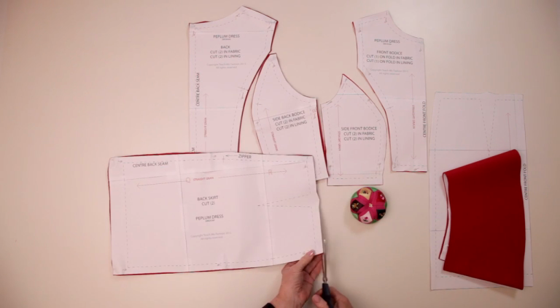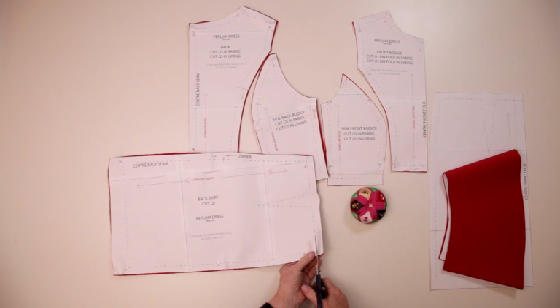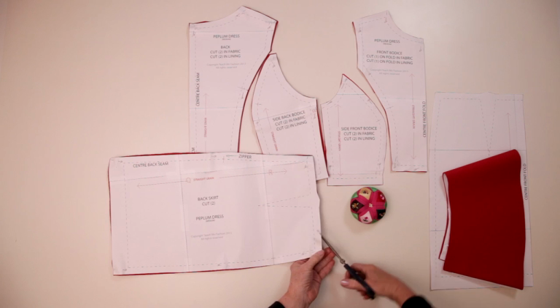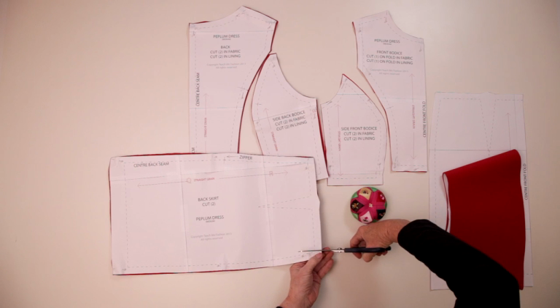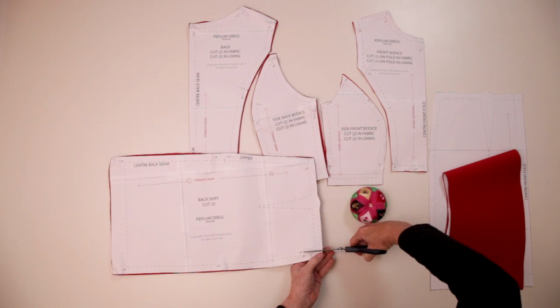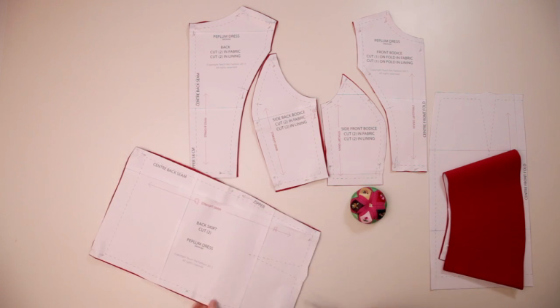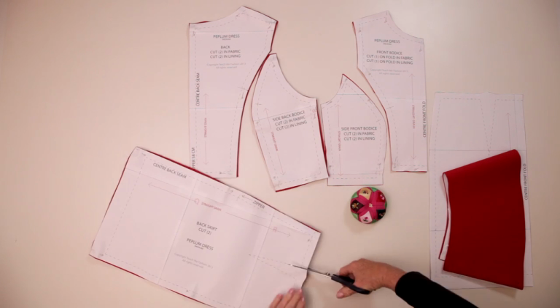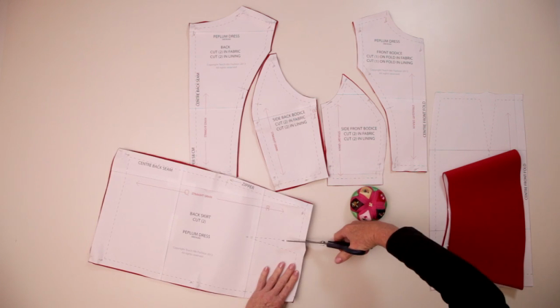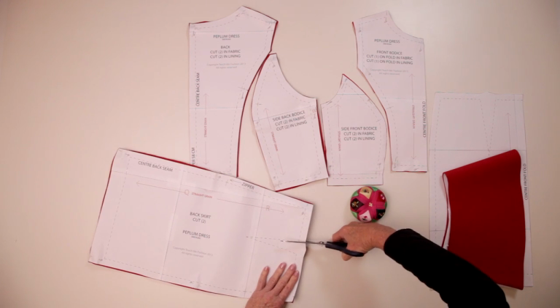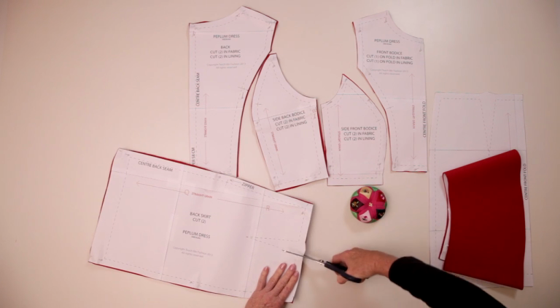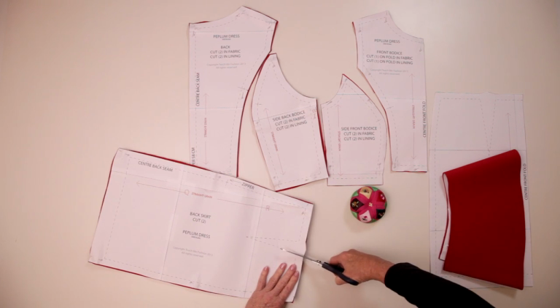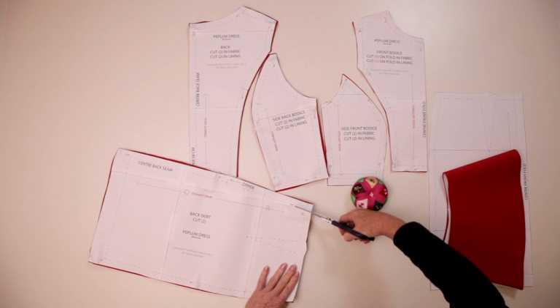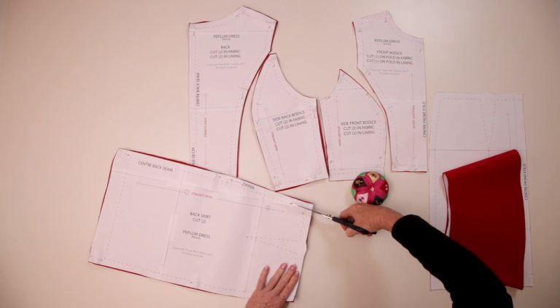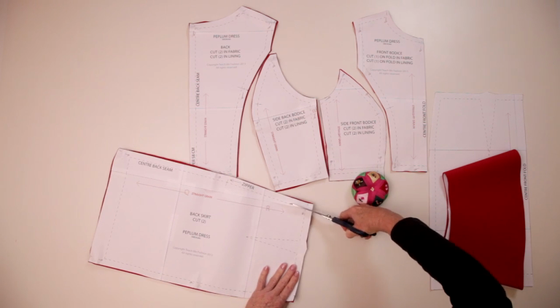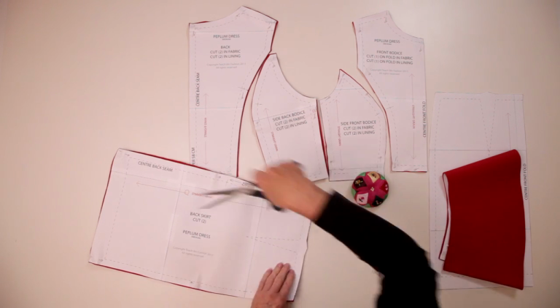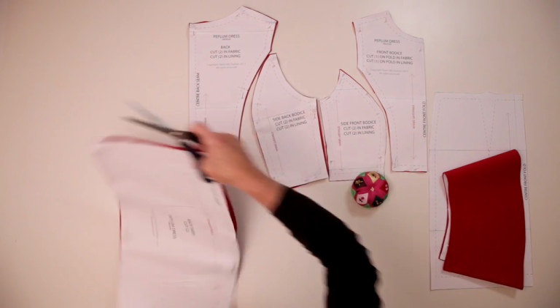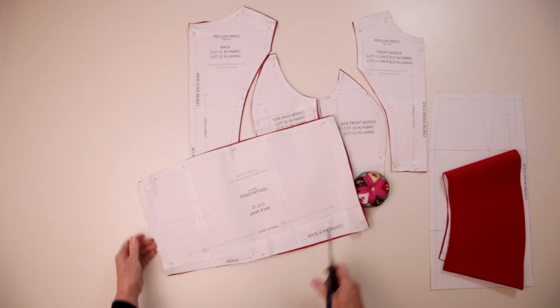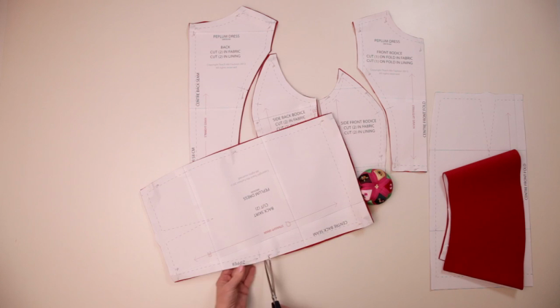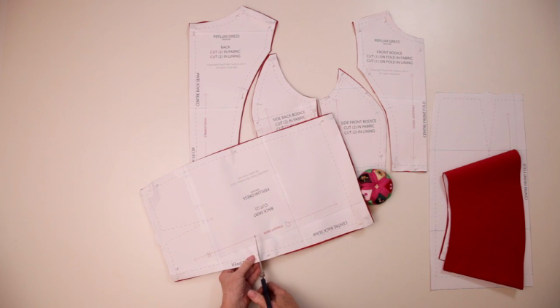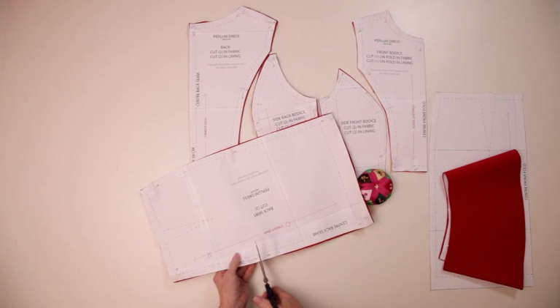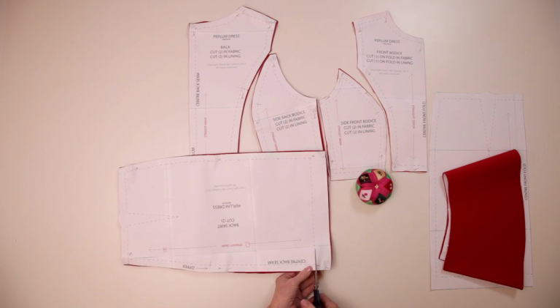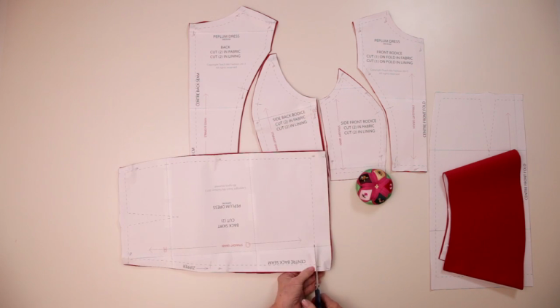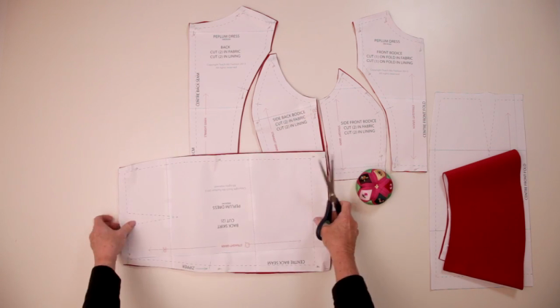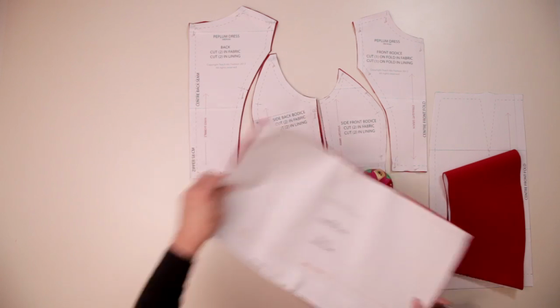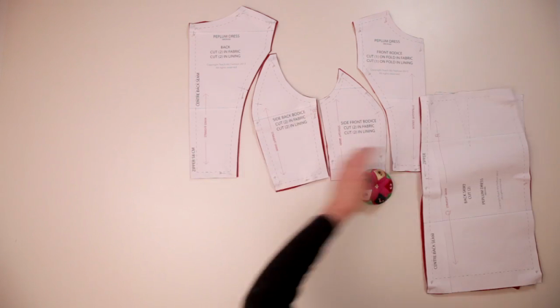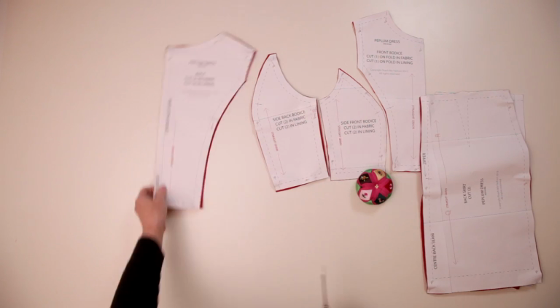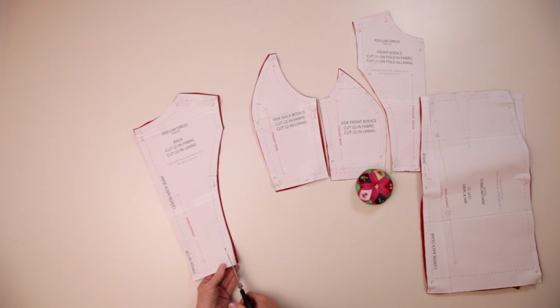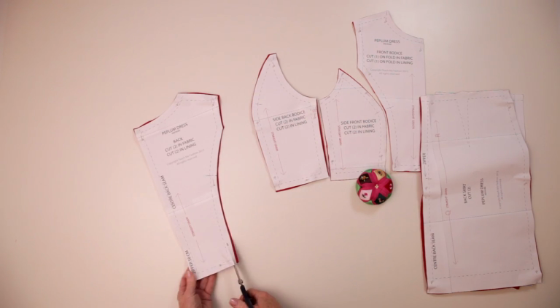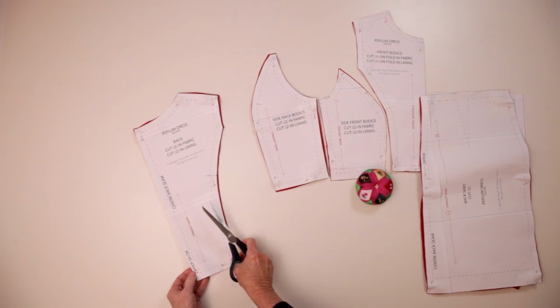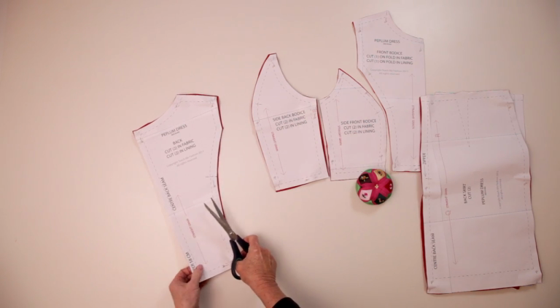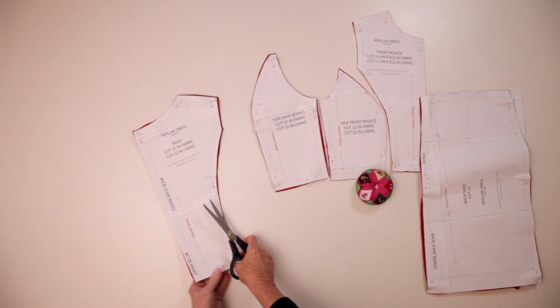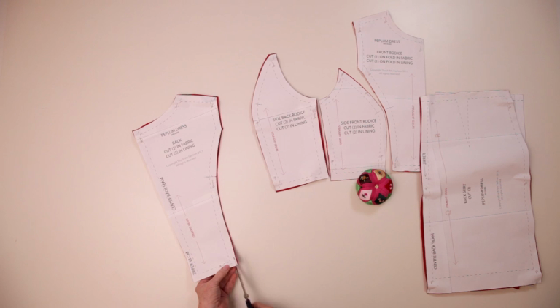I have used a bonded knit for this dress. It is quite thick, almost like a lightweight neoprene or wetsuit fabric. You could use any stable fabric. I would advise you to try a sample of the bodice to make sure it fits the same.